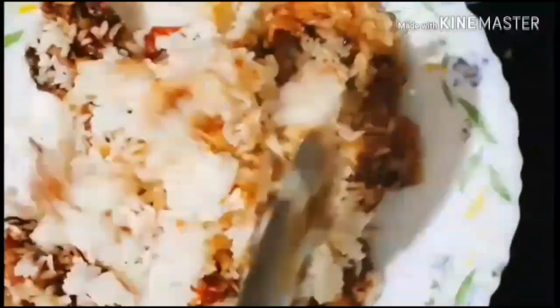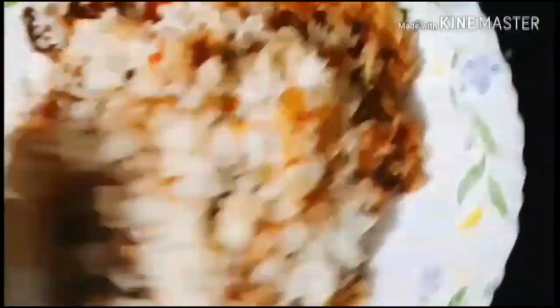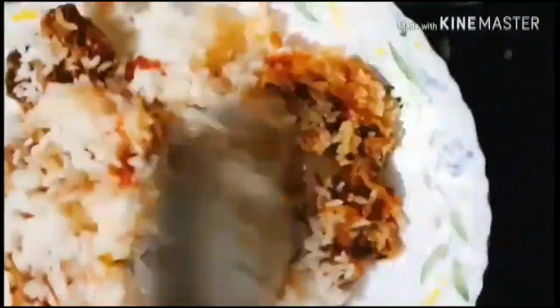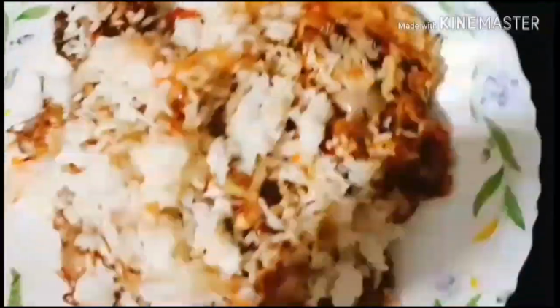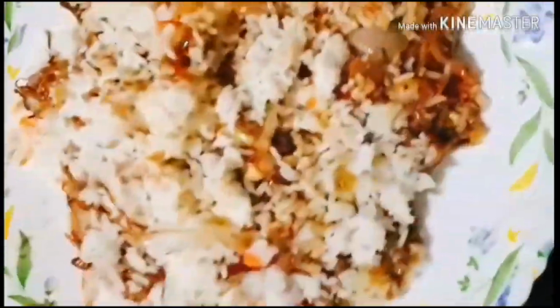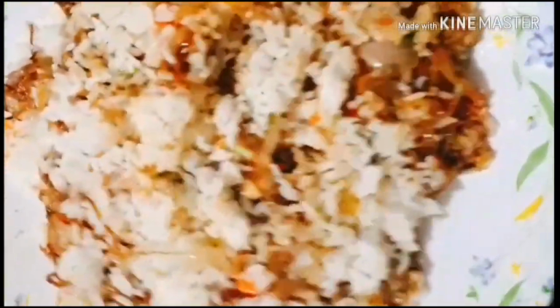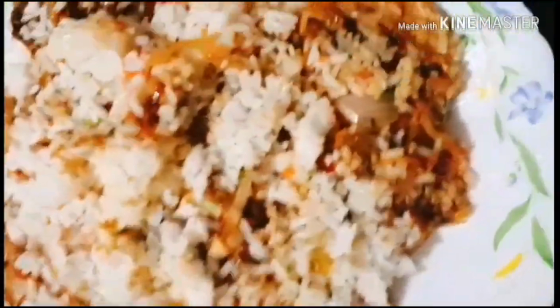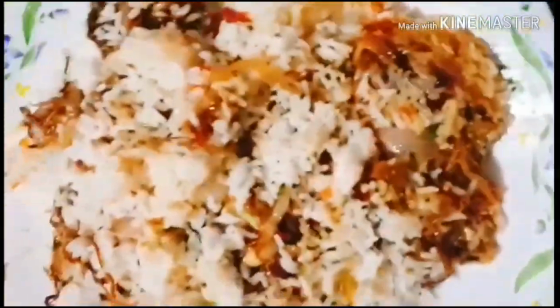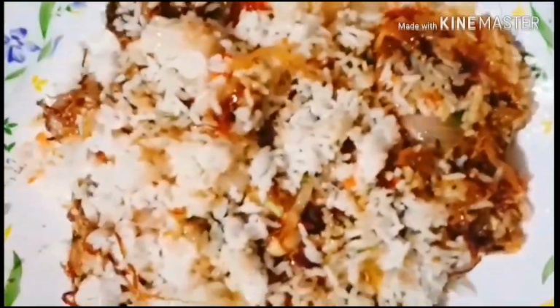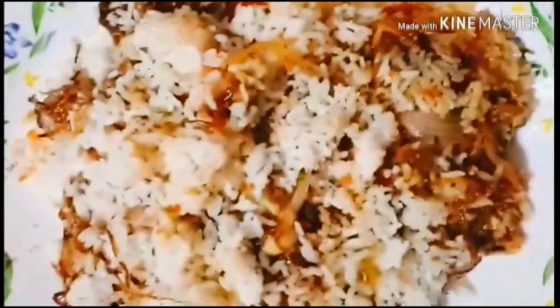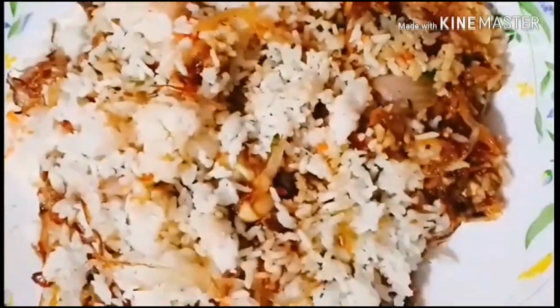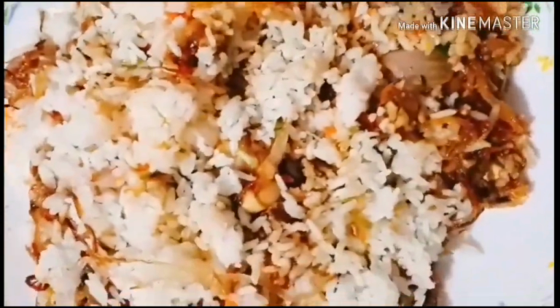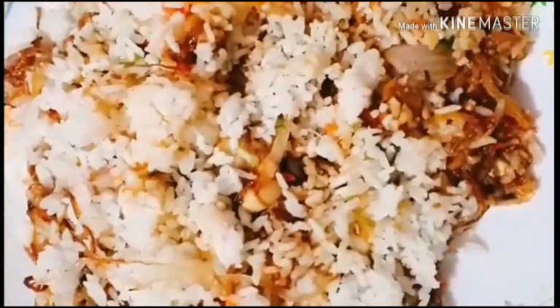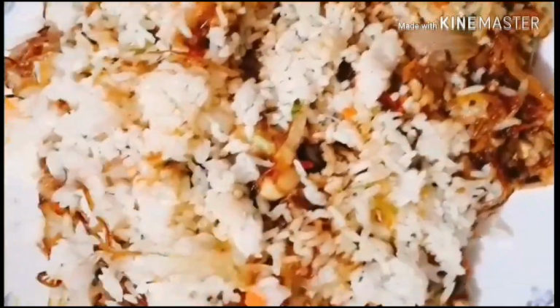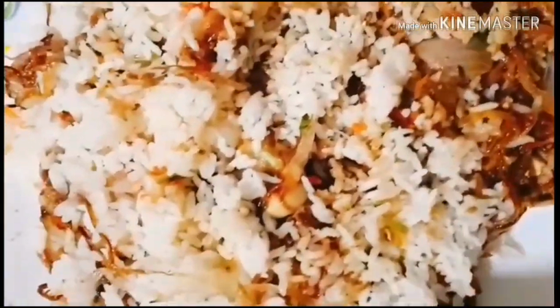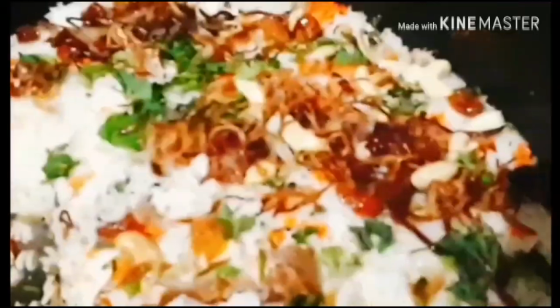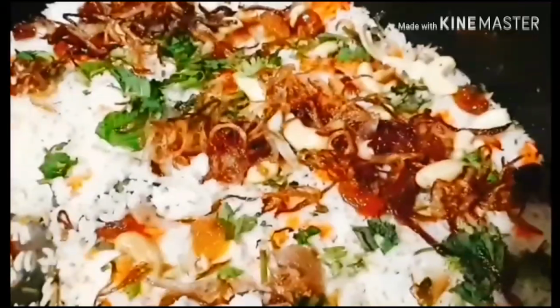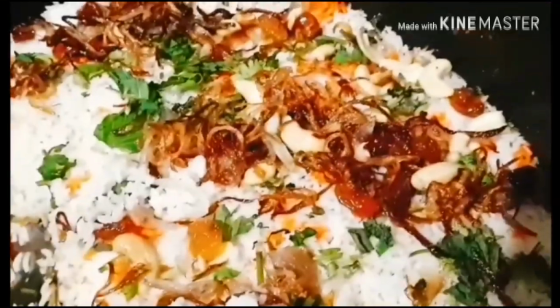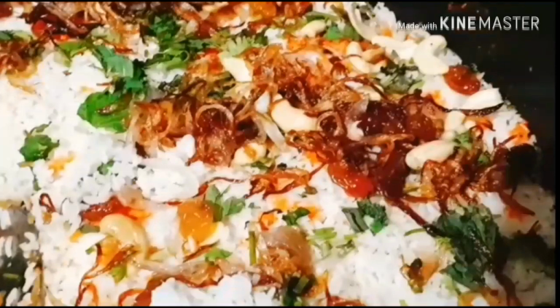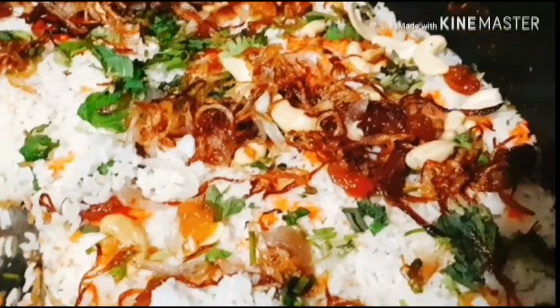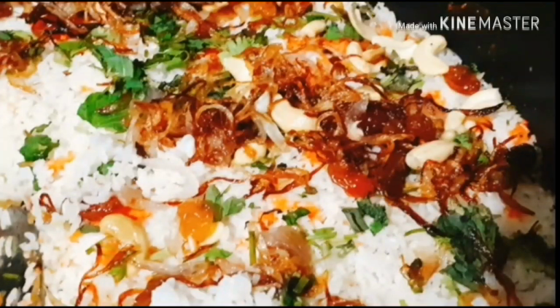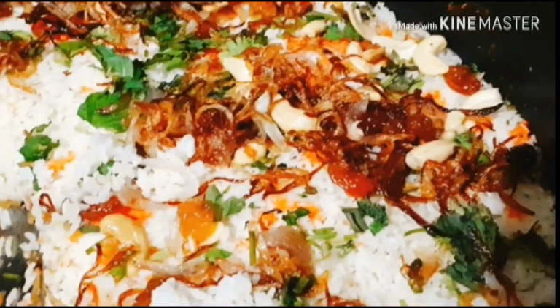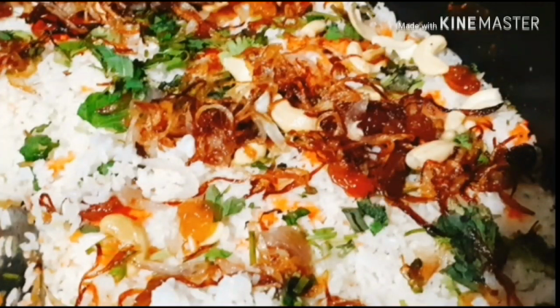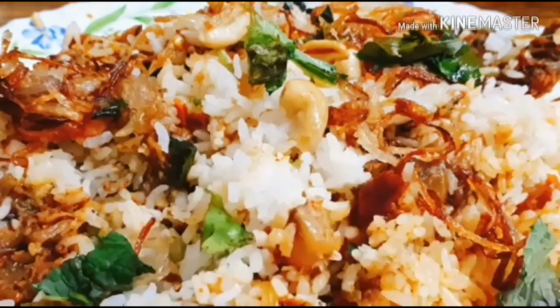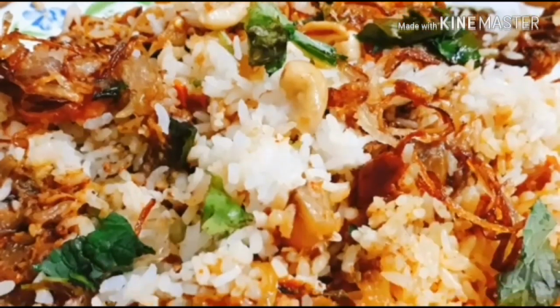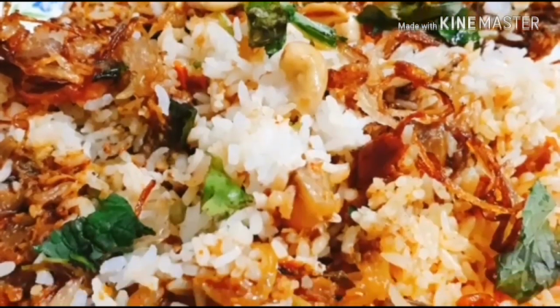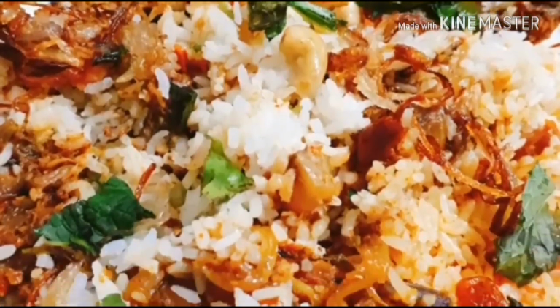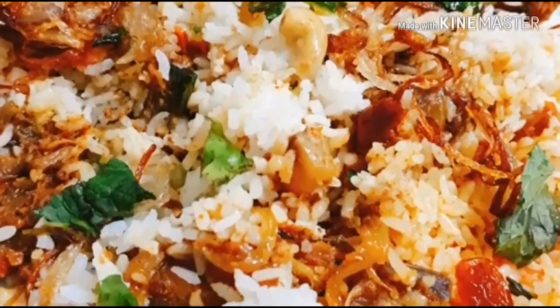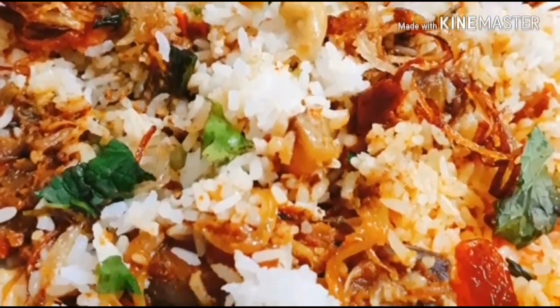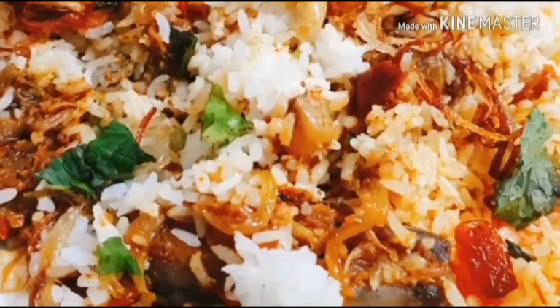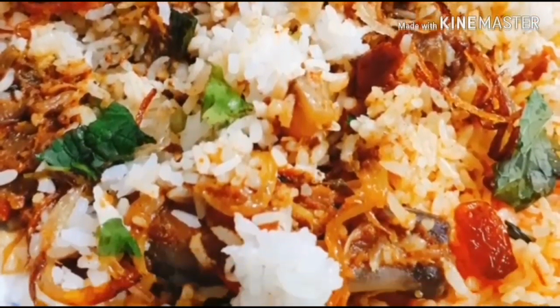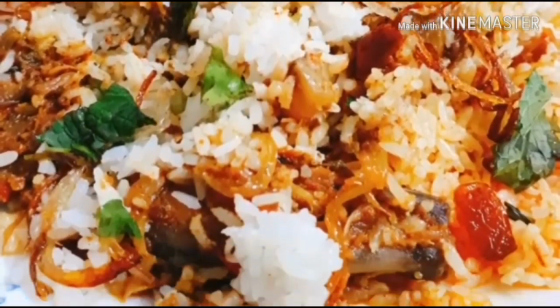Do try this recipe — it's a delicious biryani. Subscribe to my channel and to get the latest updates, click the bell icon below. Bye!